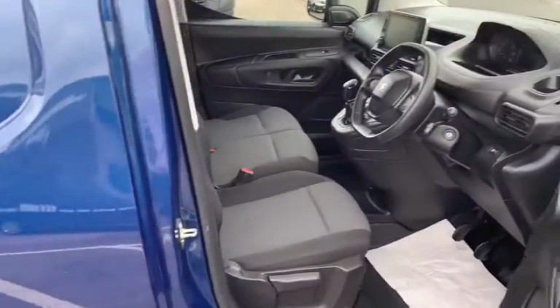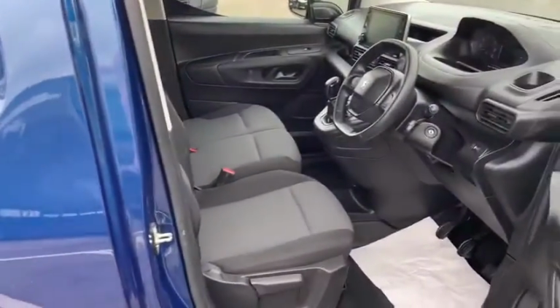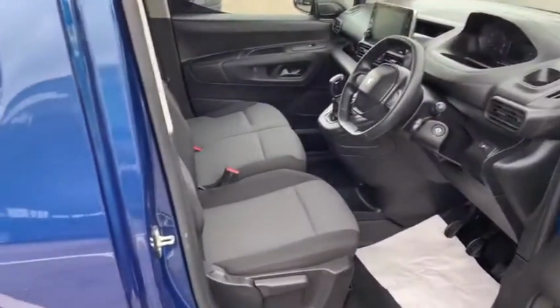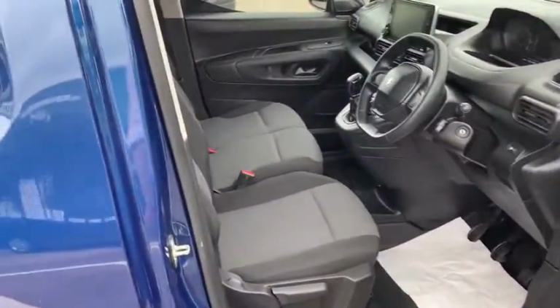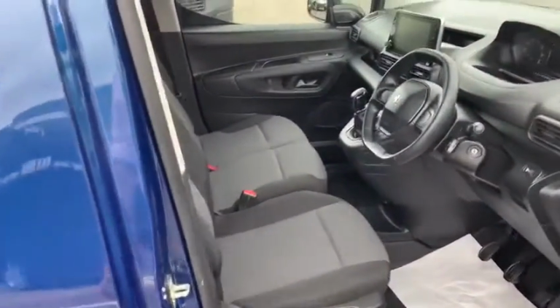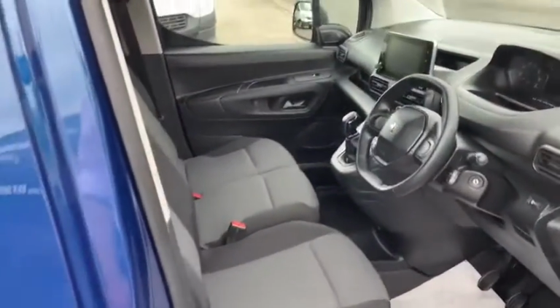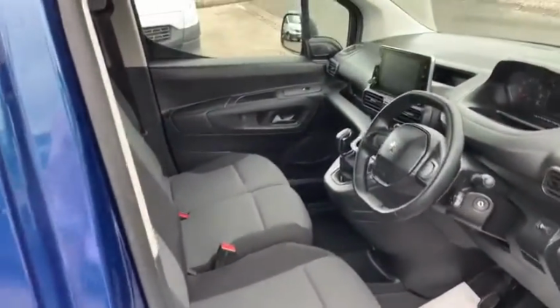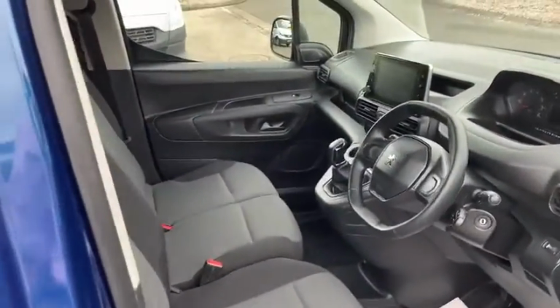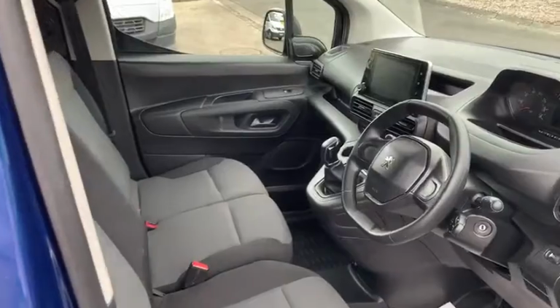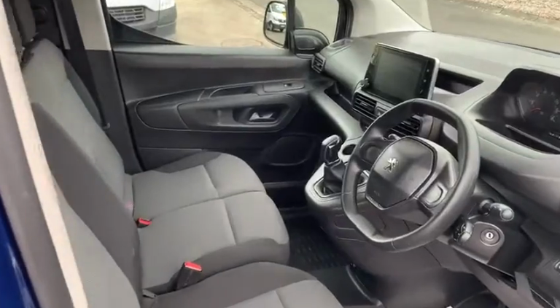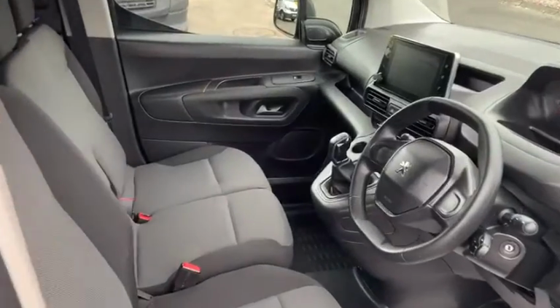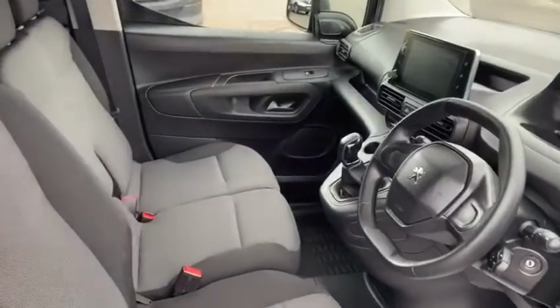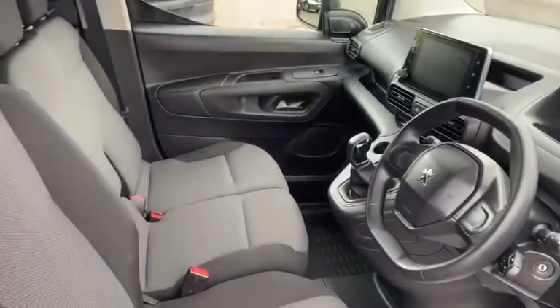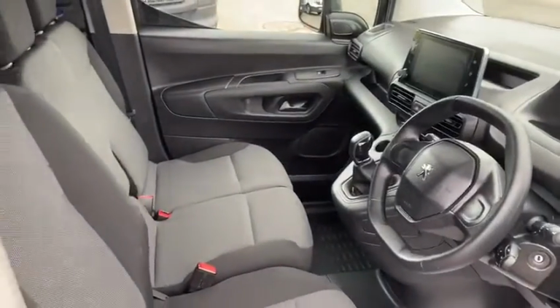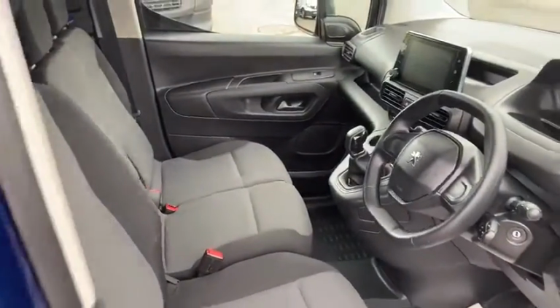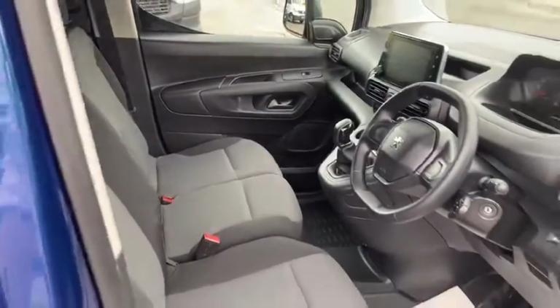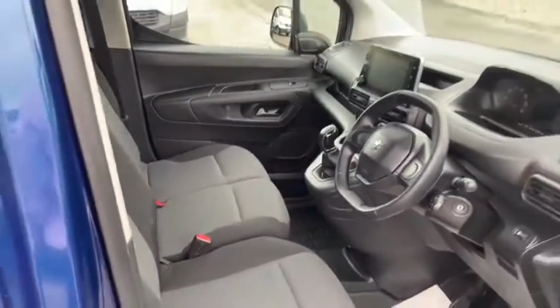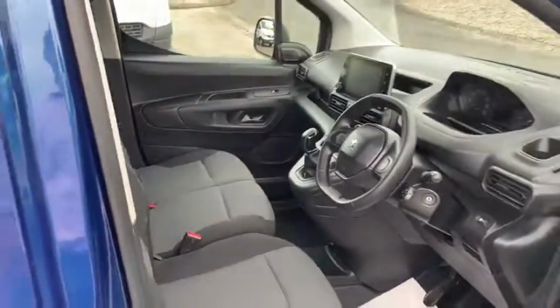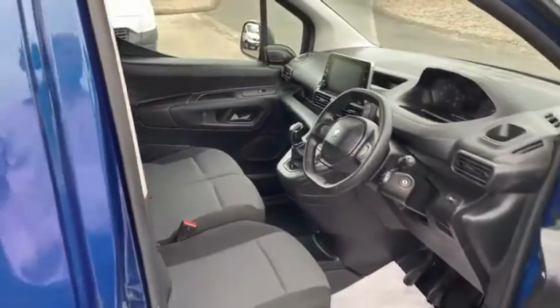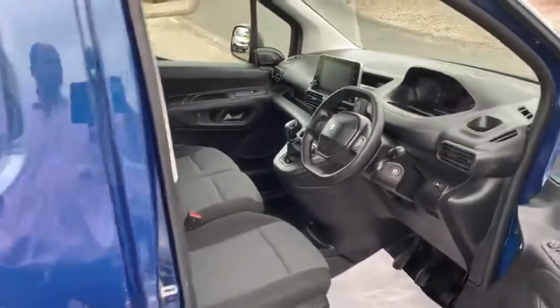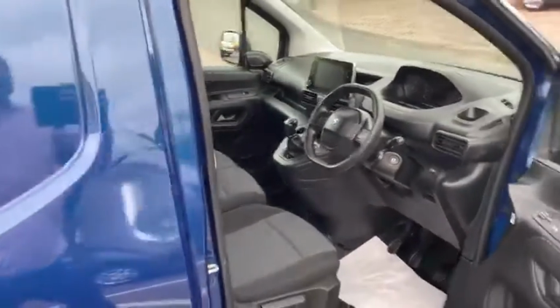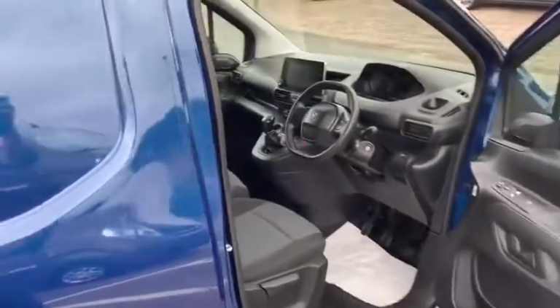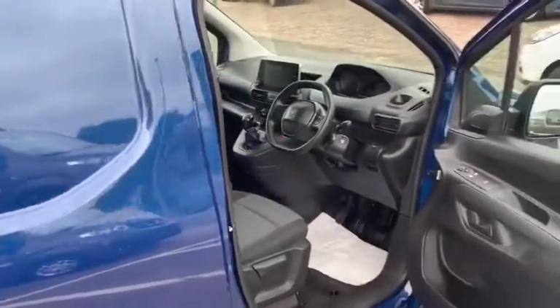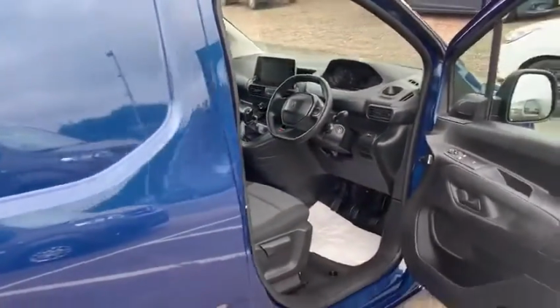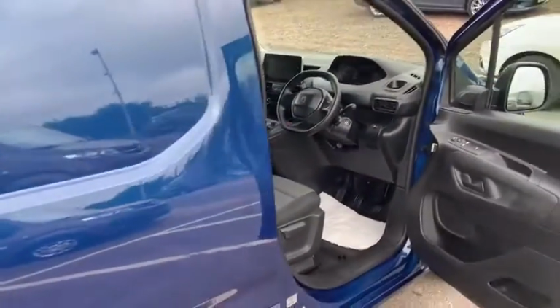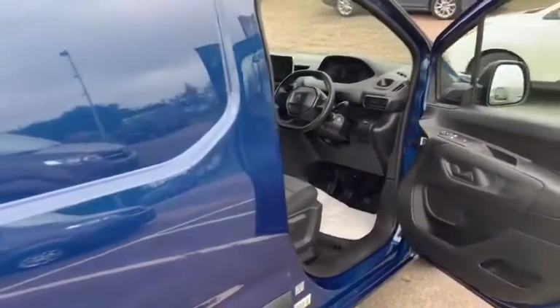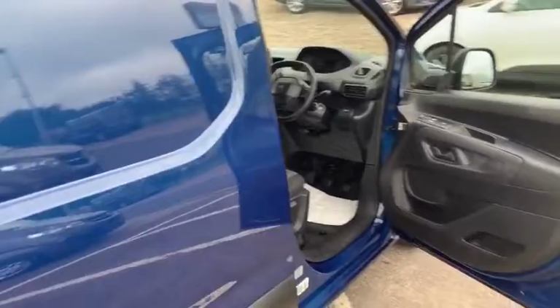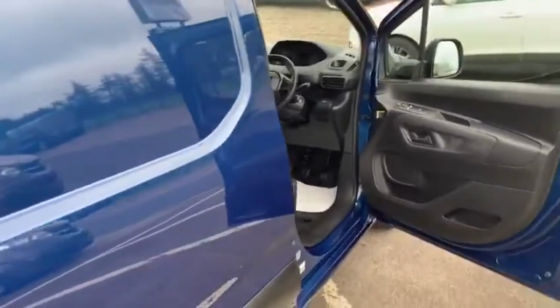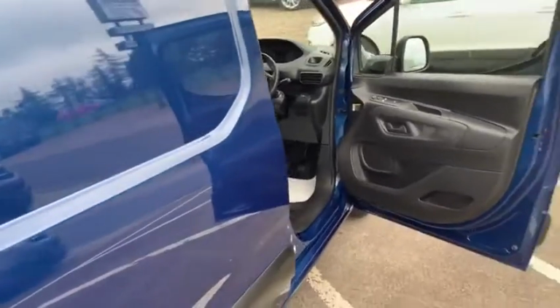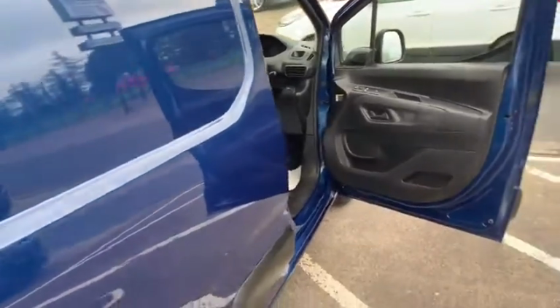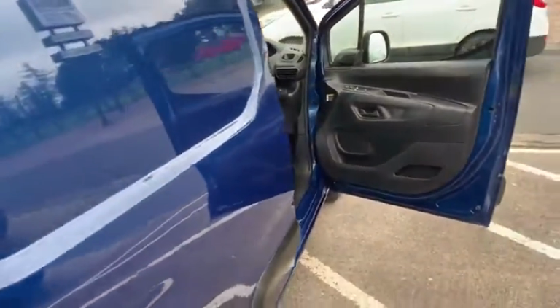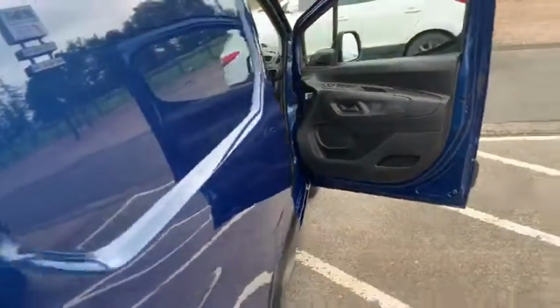Three seat interior, air conditioning and large touchscreen. Absolutely beautiful, conditioned inside and out. Everybody involved in the vehicle preparation has done a sterling job.